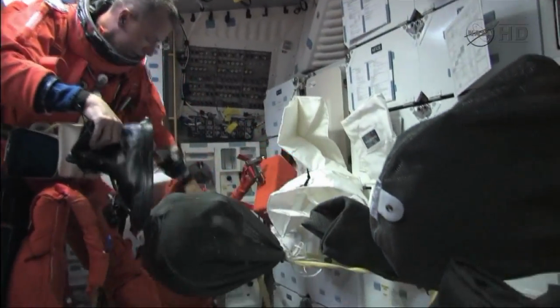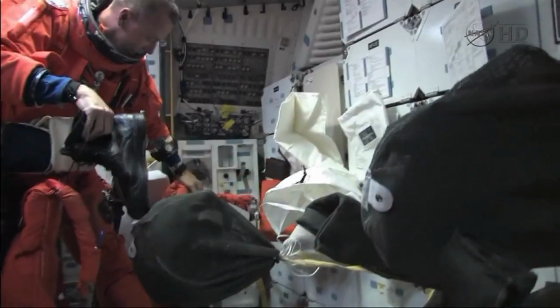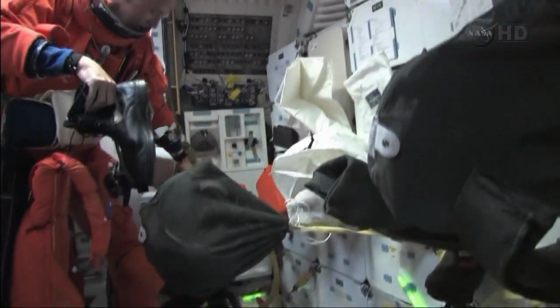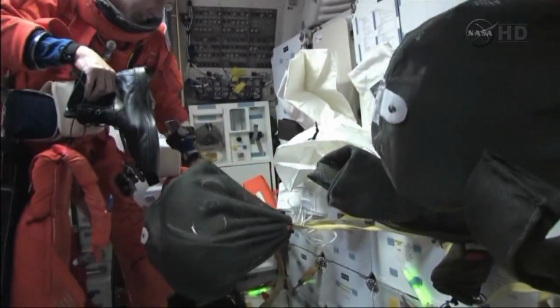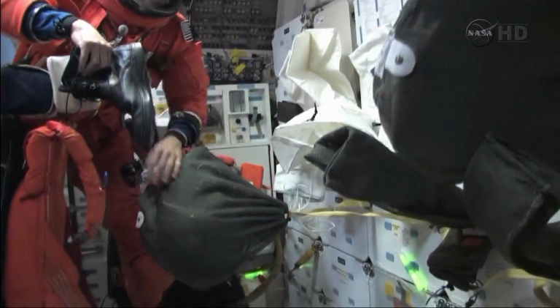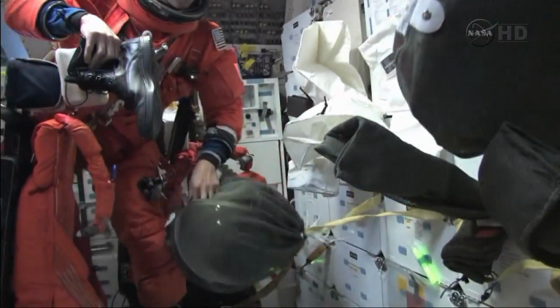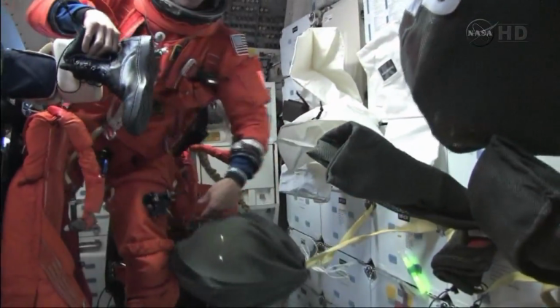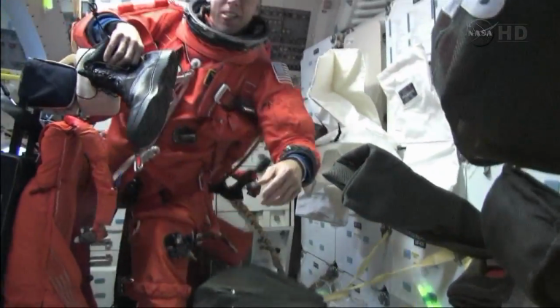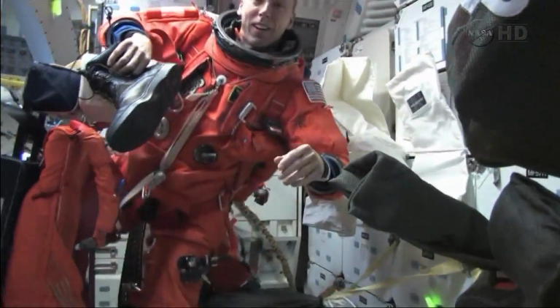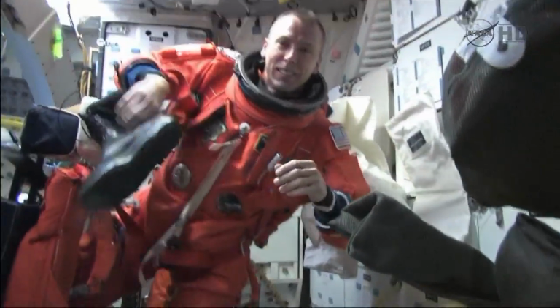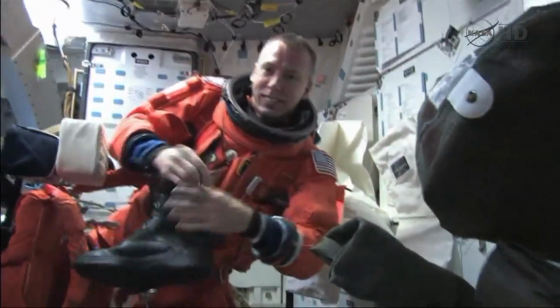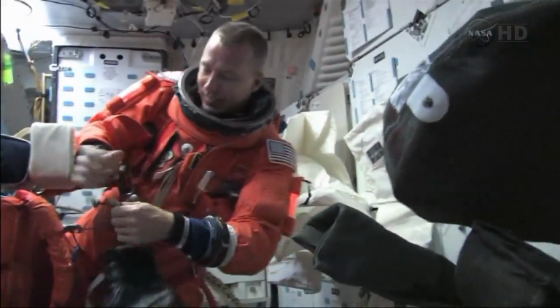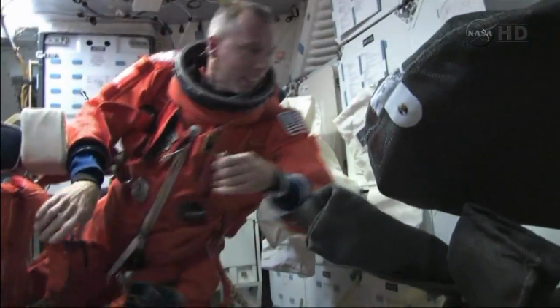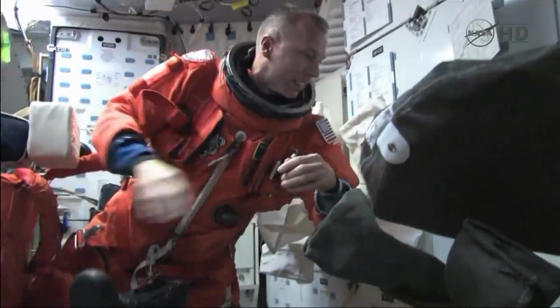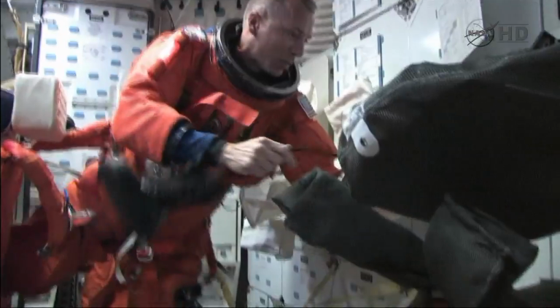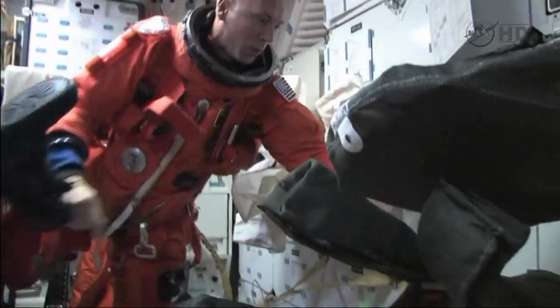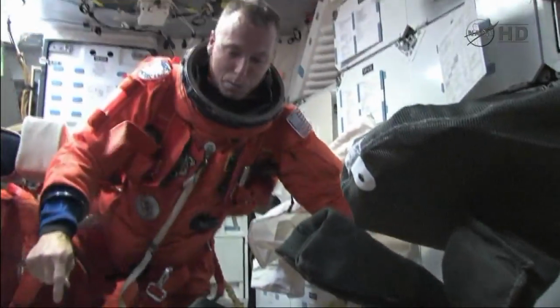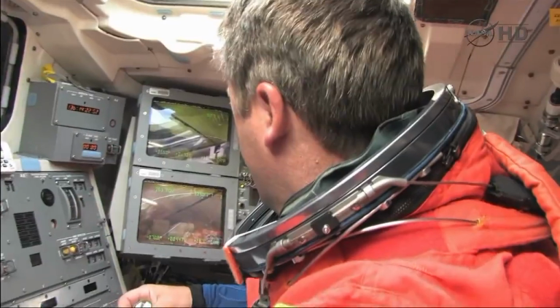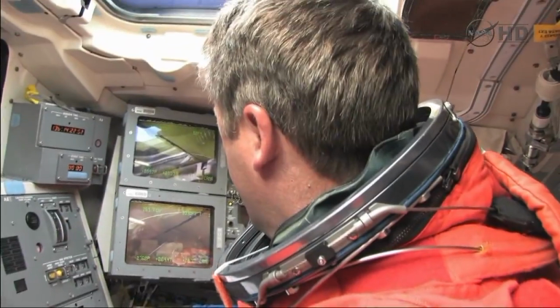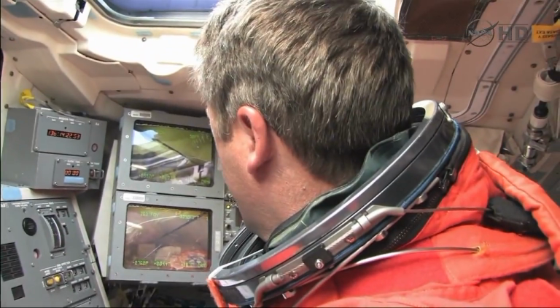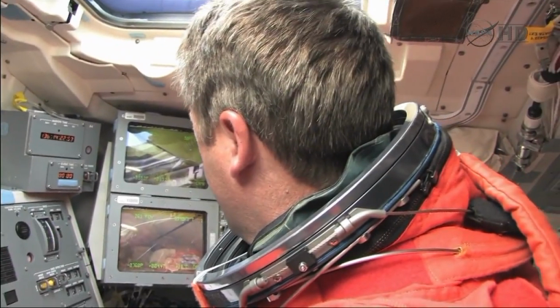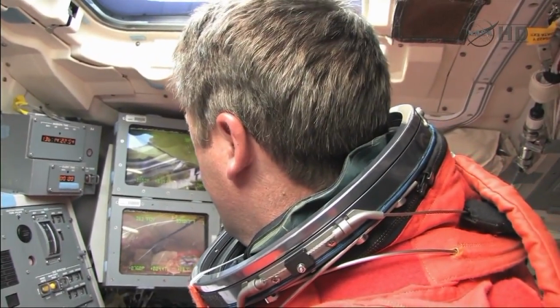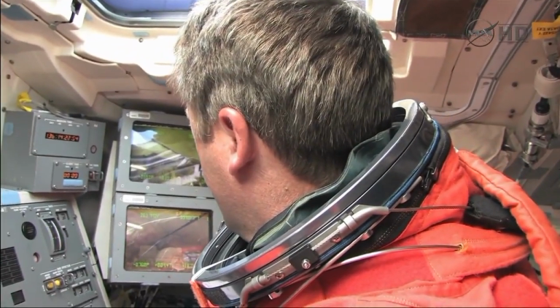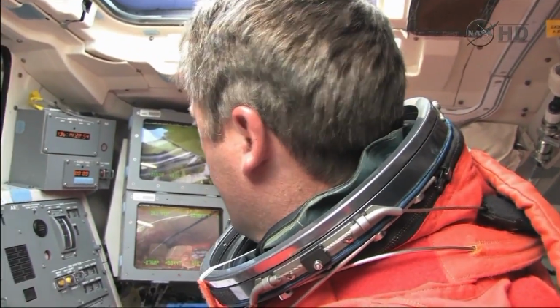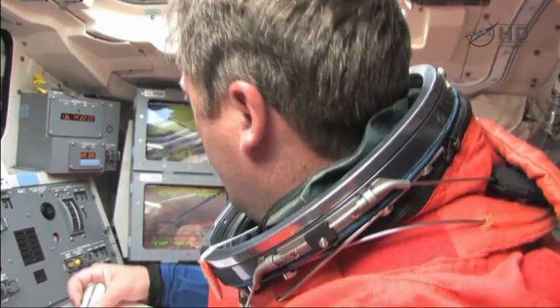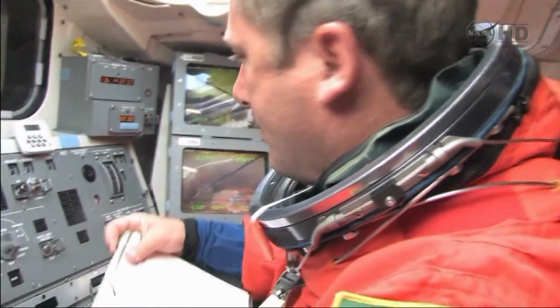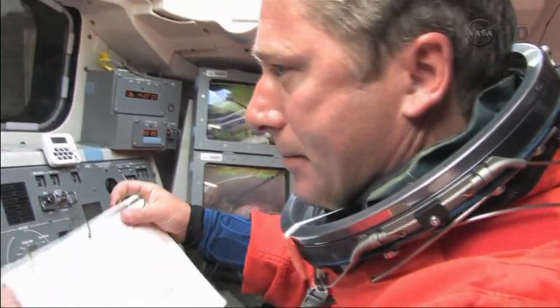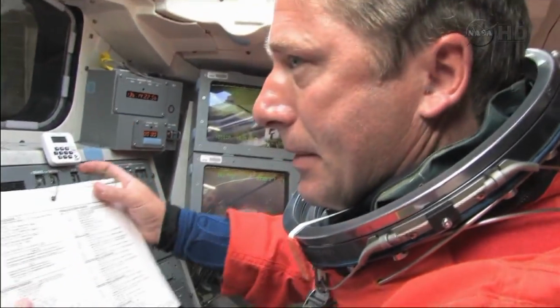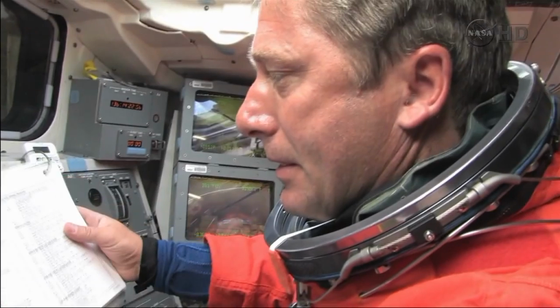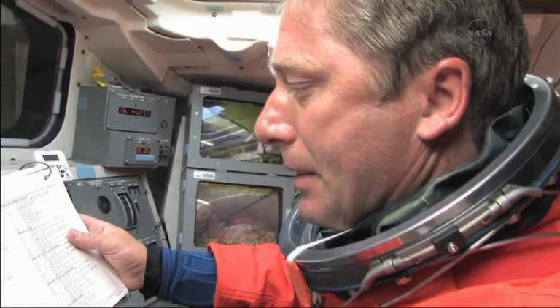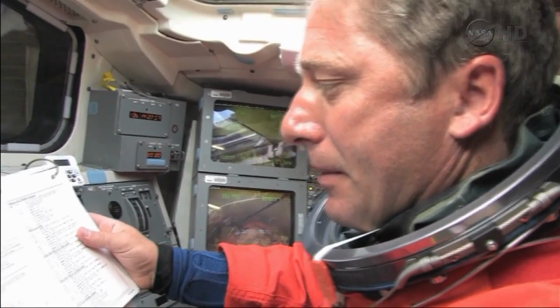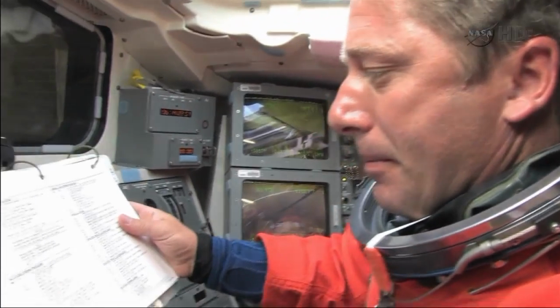All right, enough playing around, let's get to work. Where's the other? Ready. Okay, we're going to open the payload bay doors now.